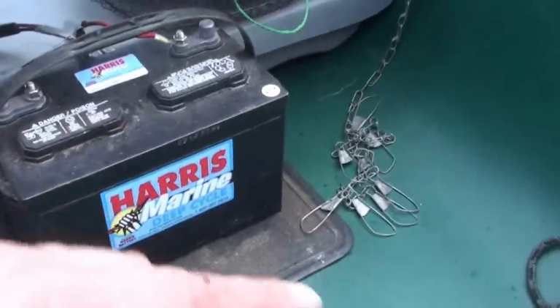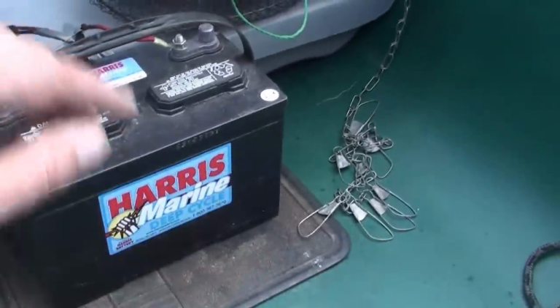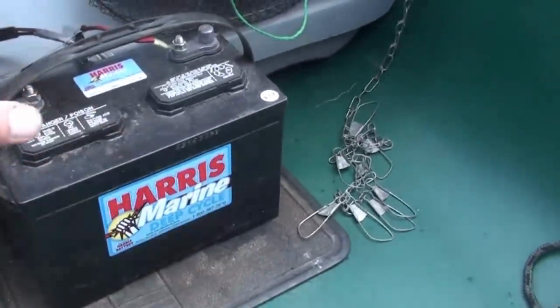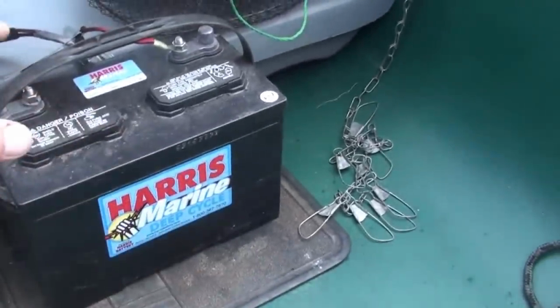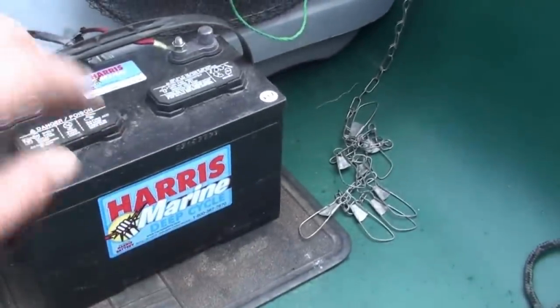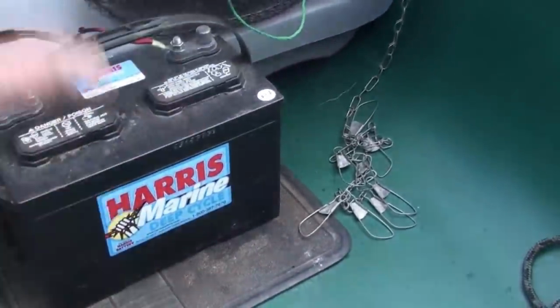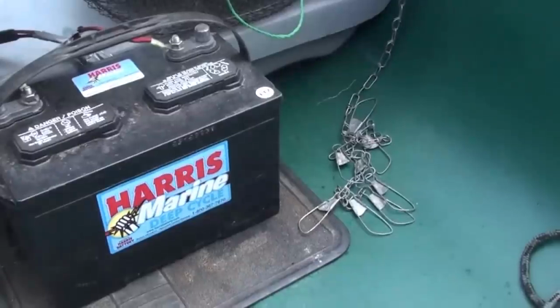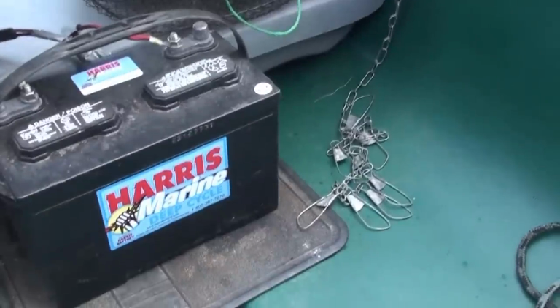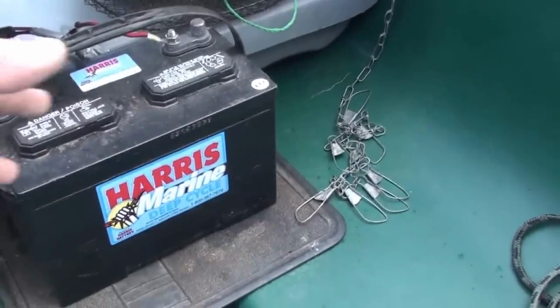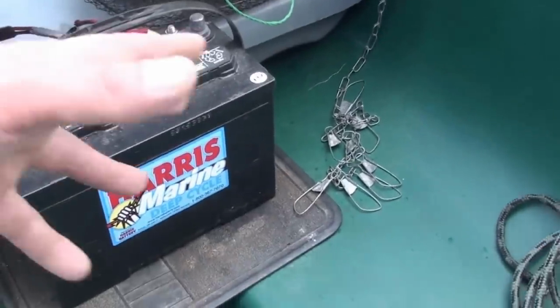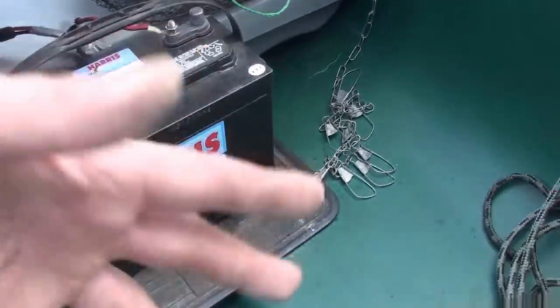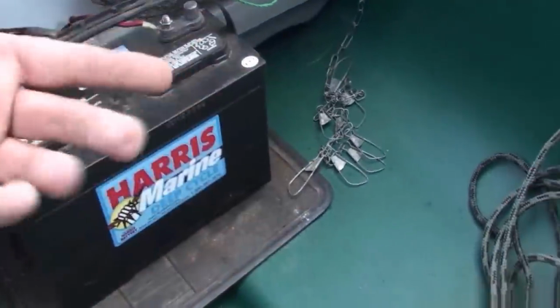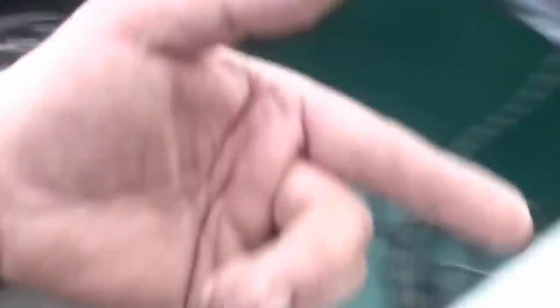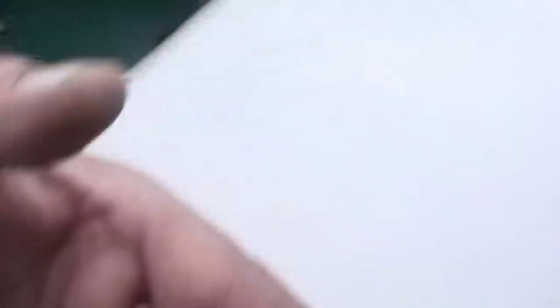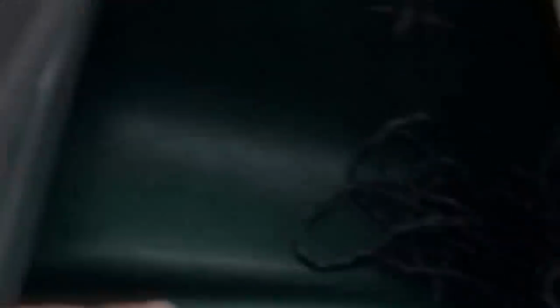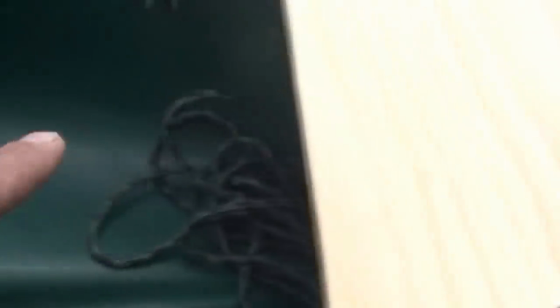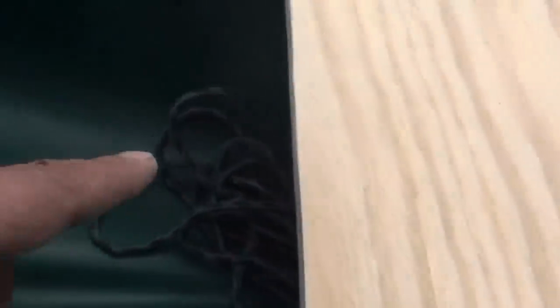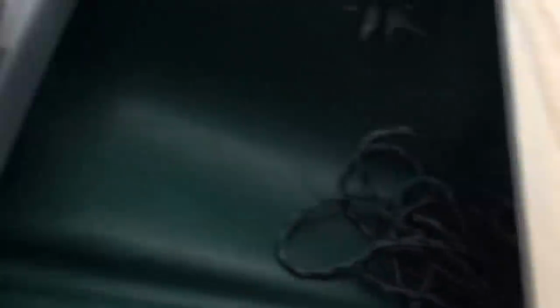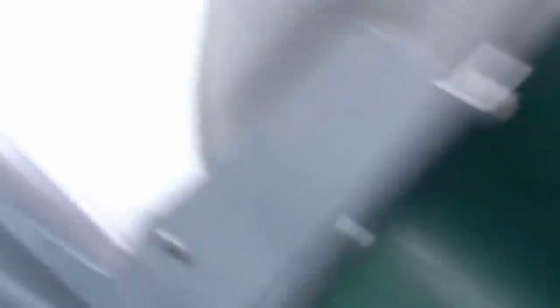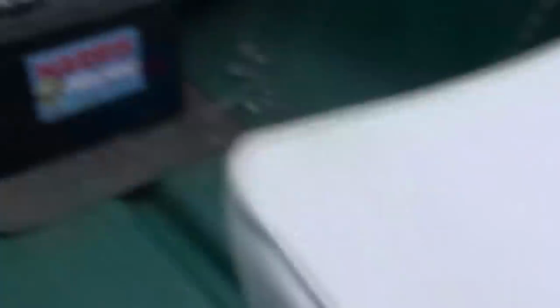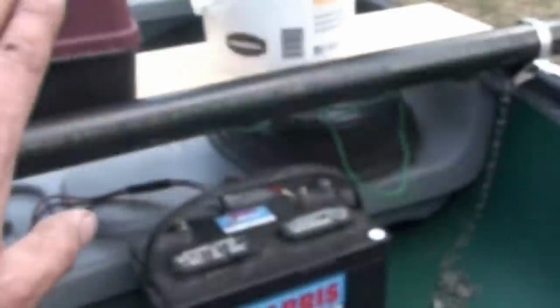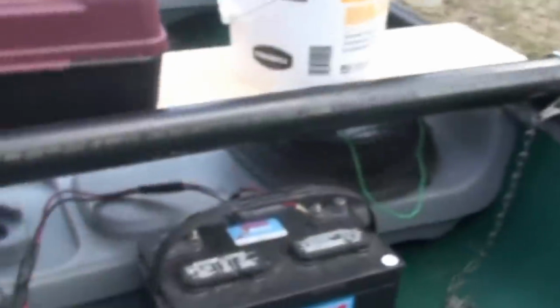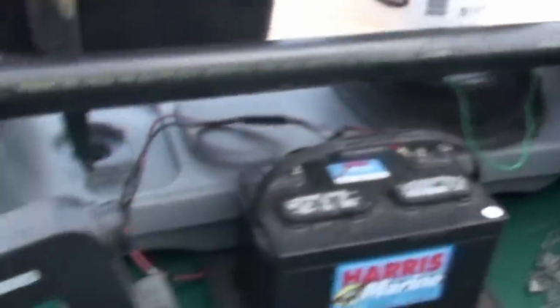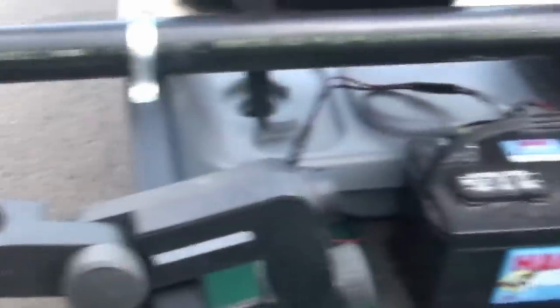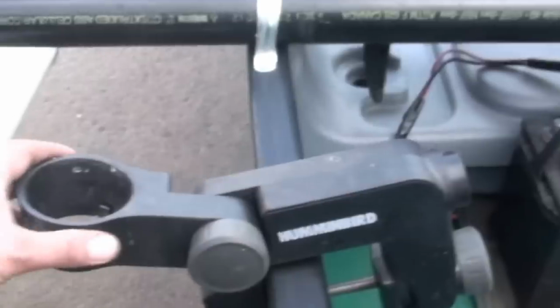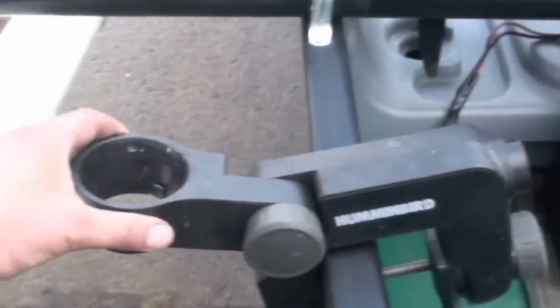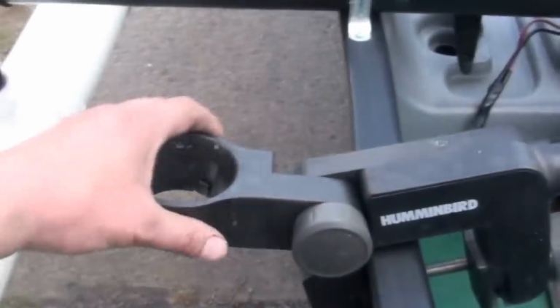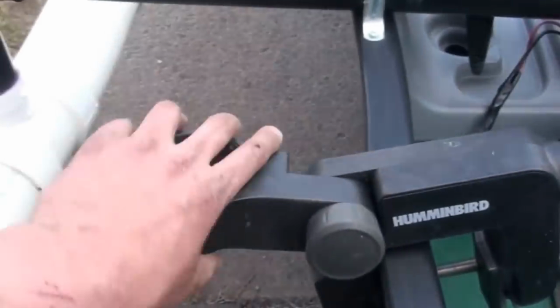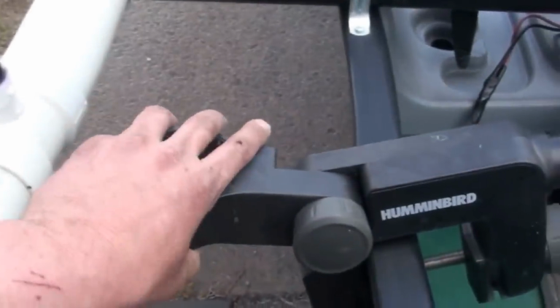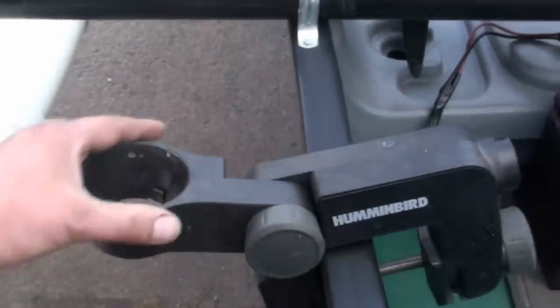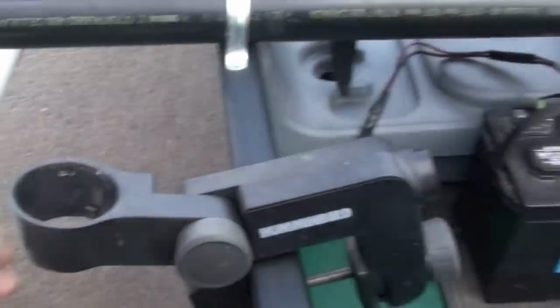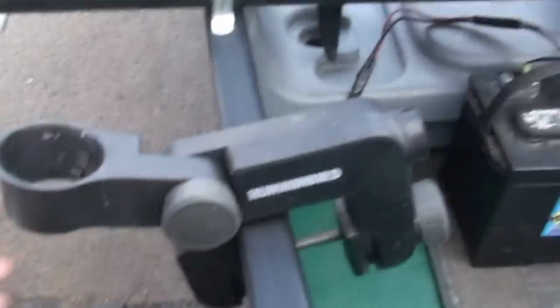and then I keep the battery up here to kind of stabilize the weight. Like if I go out alone, there's more forward weight — if I had it back here like I used to, the boat would sit up high.